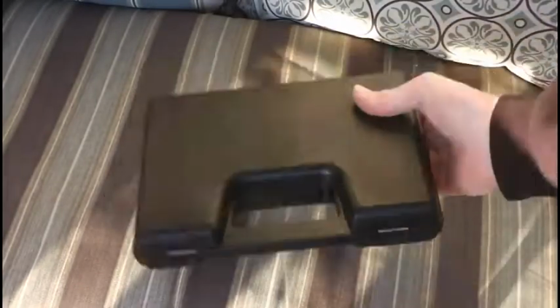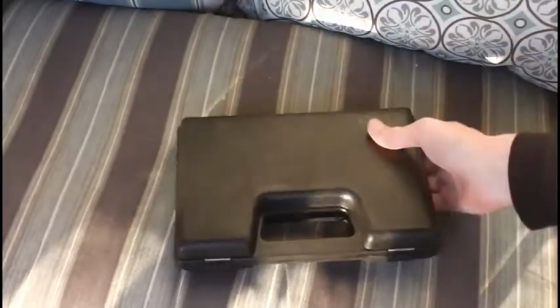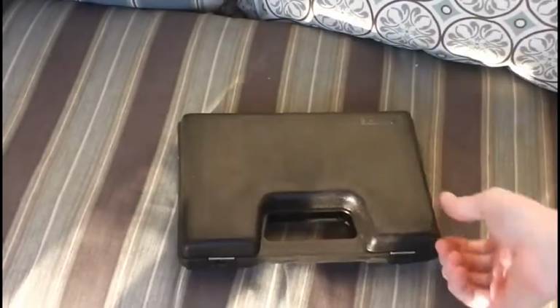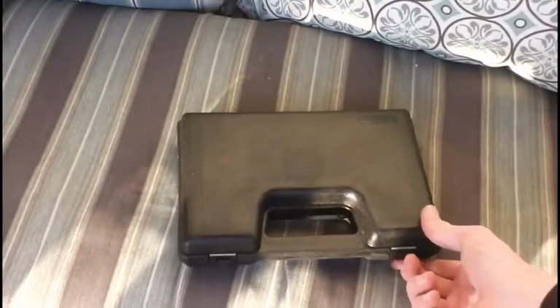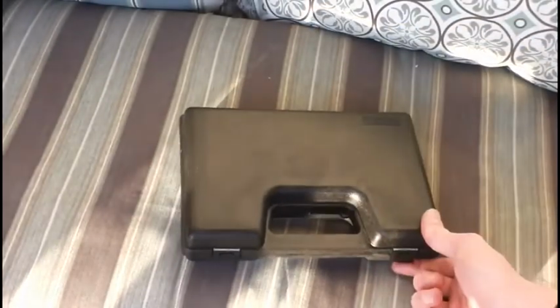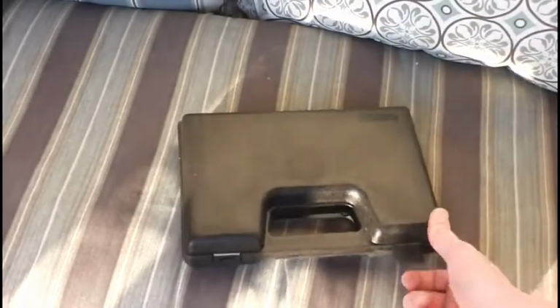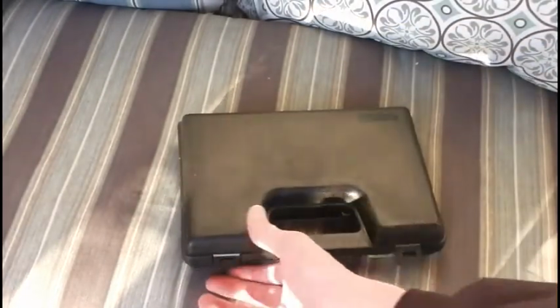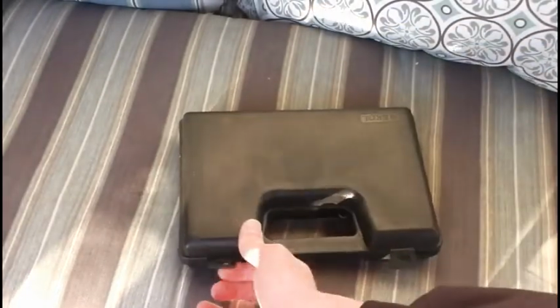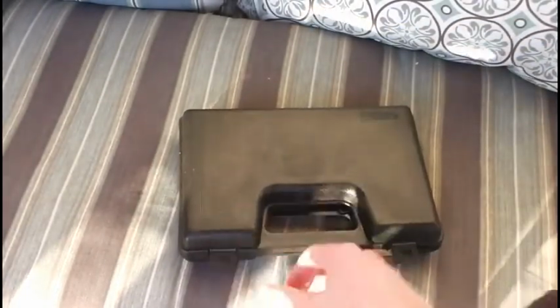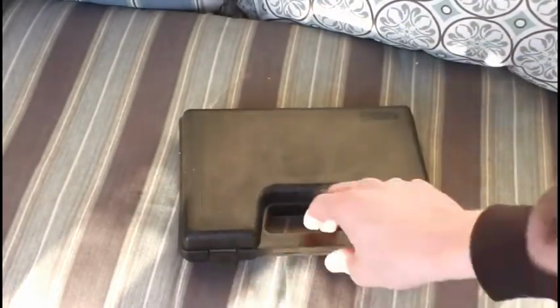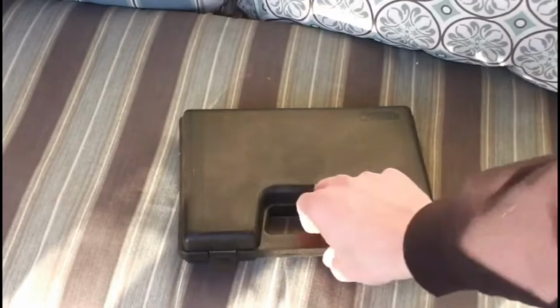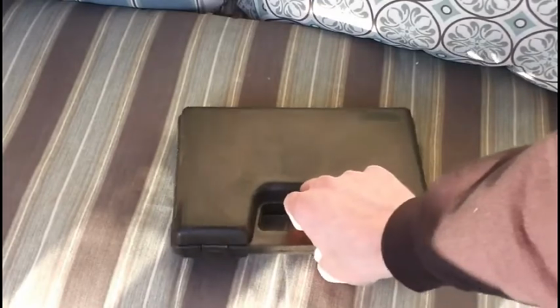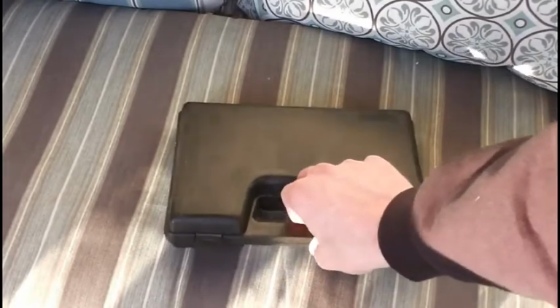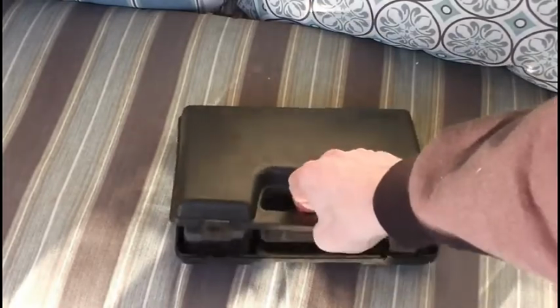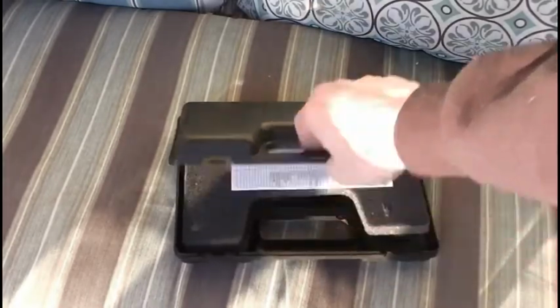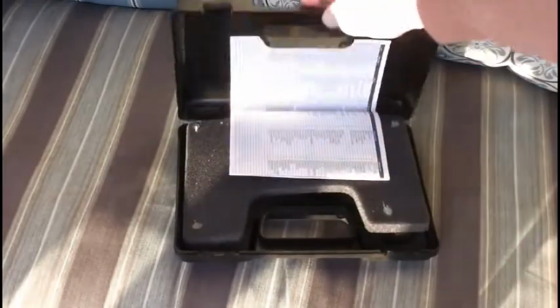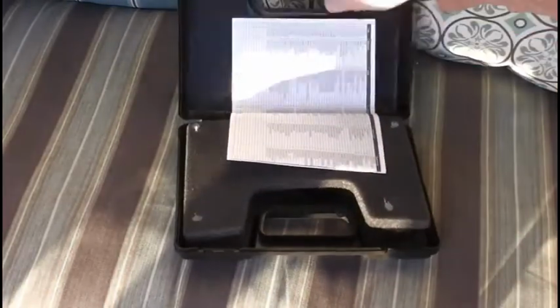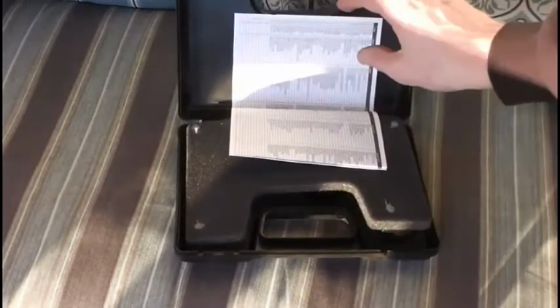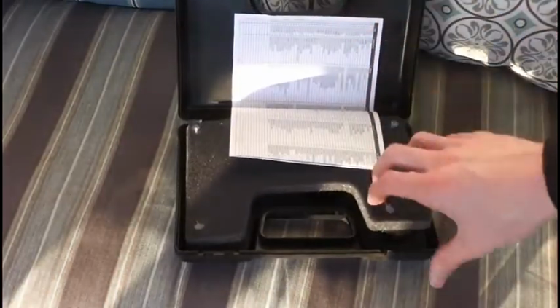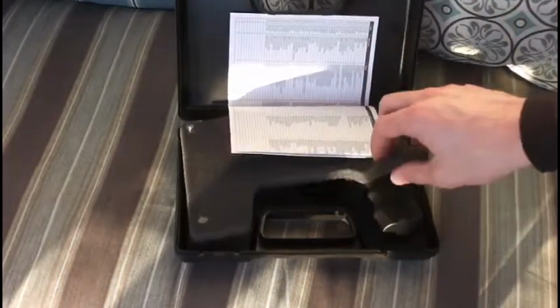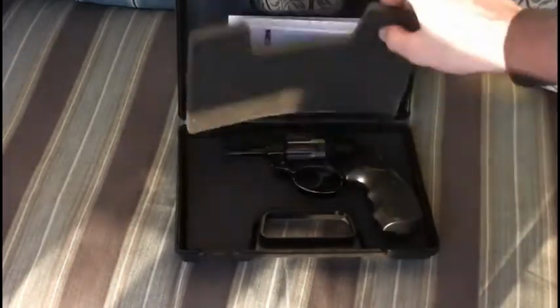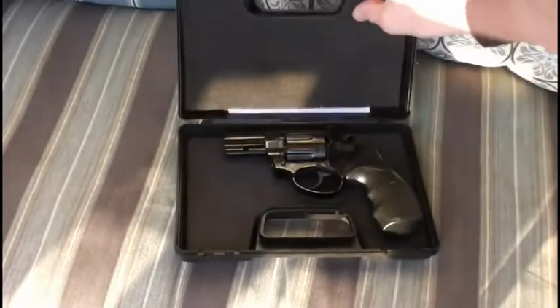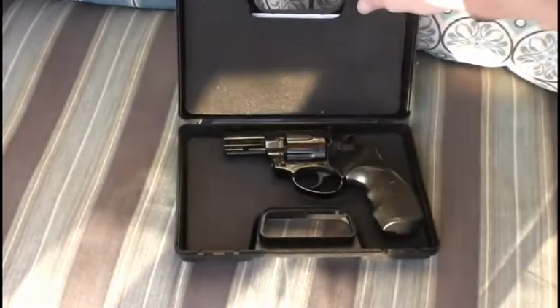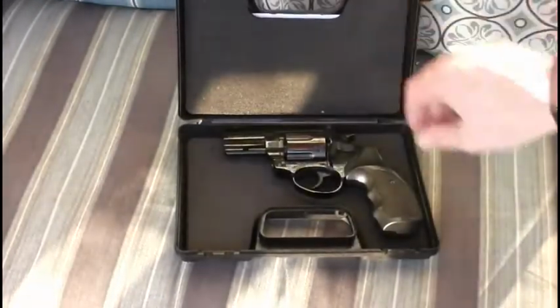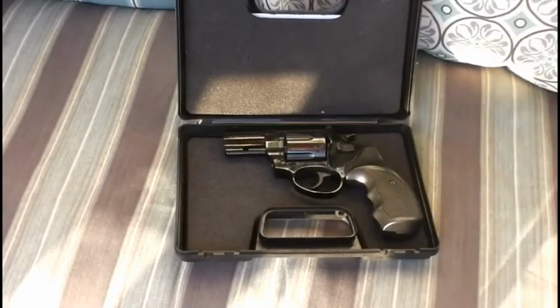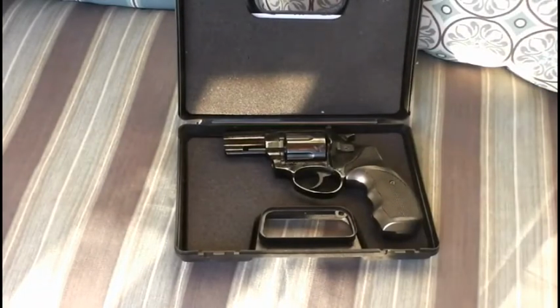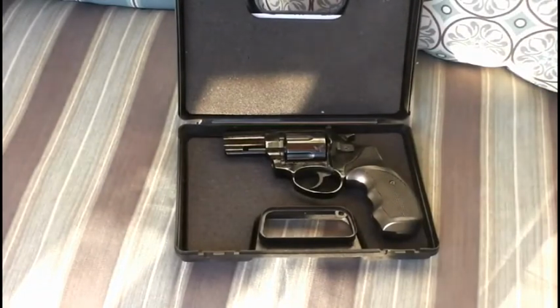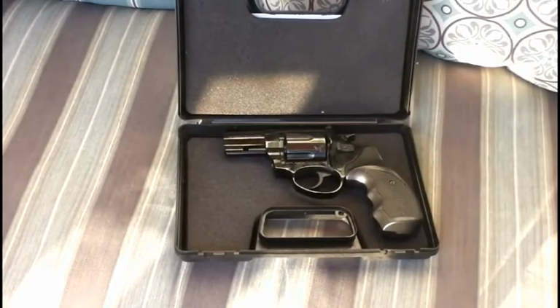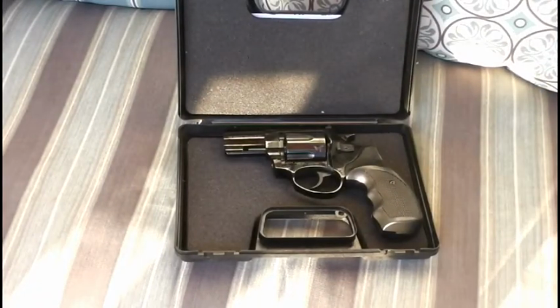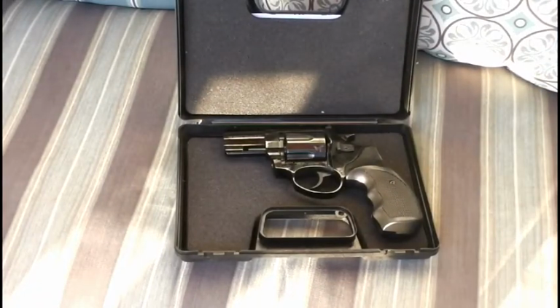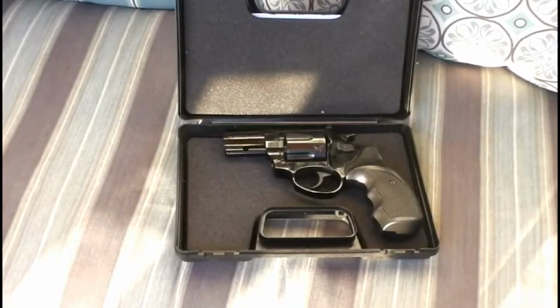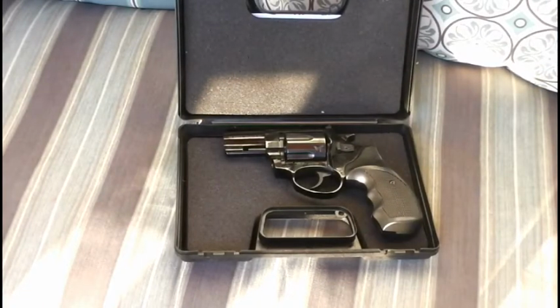So you've got to open it up with these little tabs here. Pretty cheap — they might break on you if you're not careful. Open it up and you've got a manual, some flimsy foam which falls around, and there's the pistol.